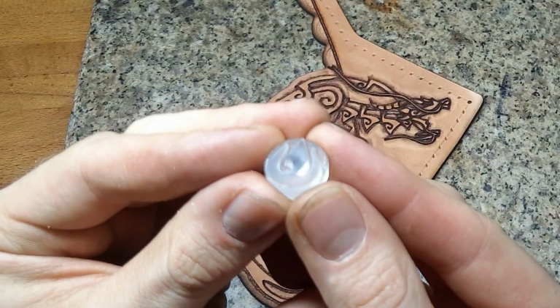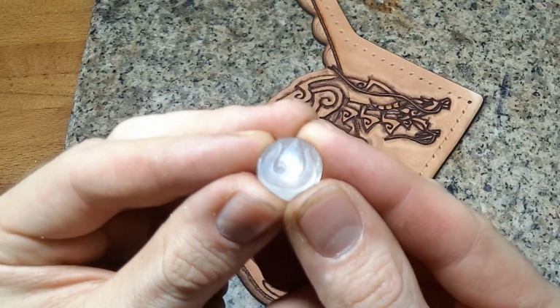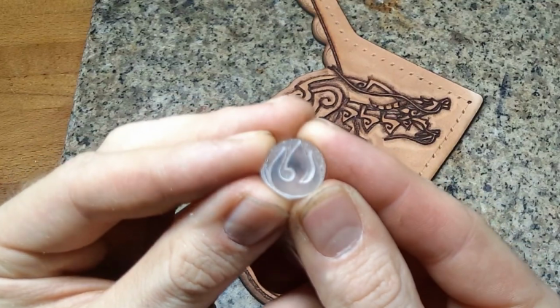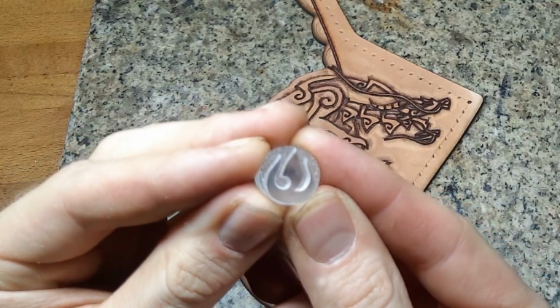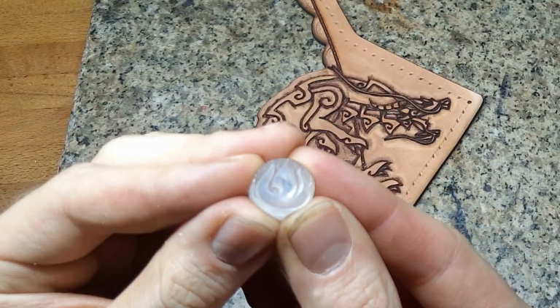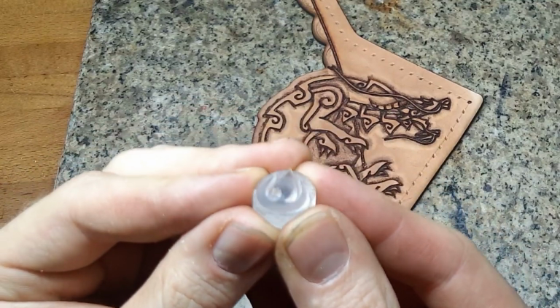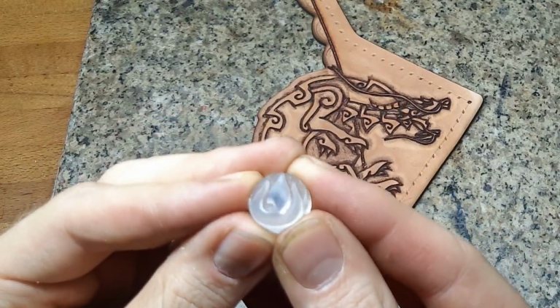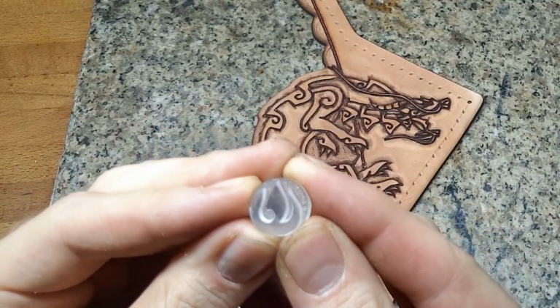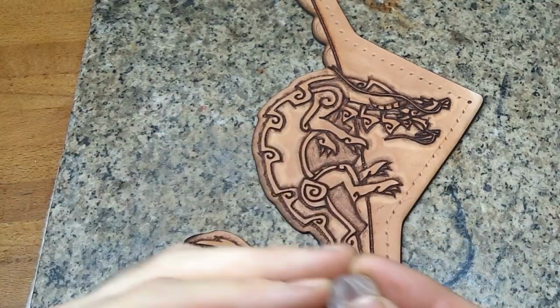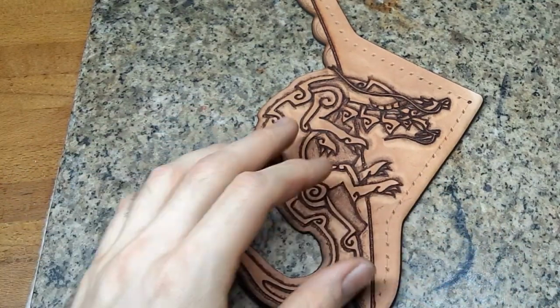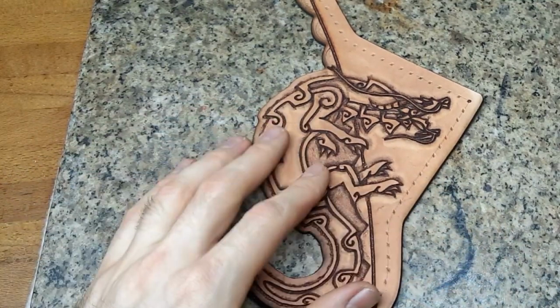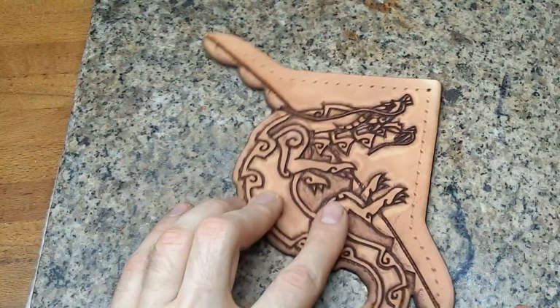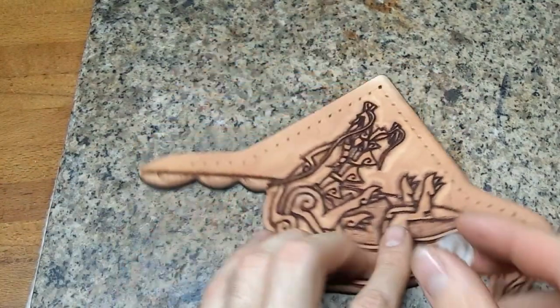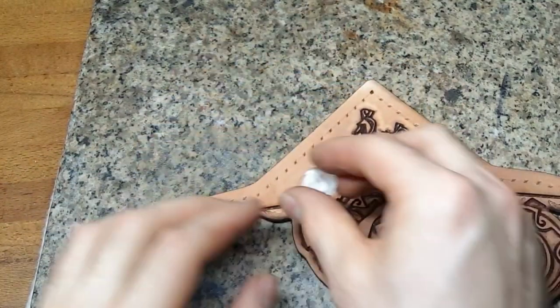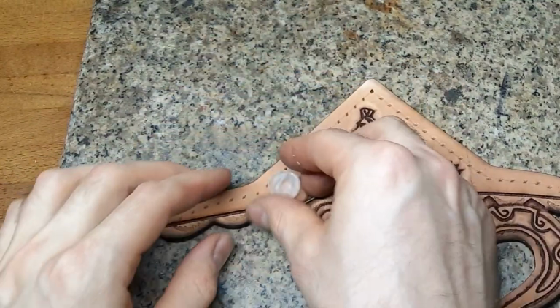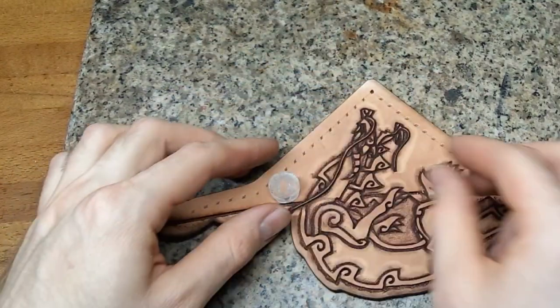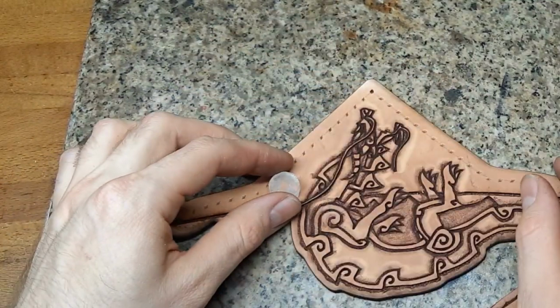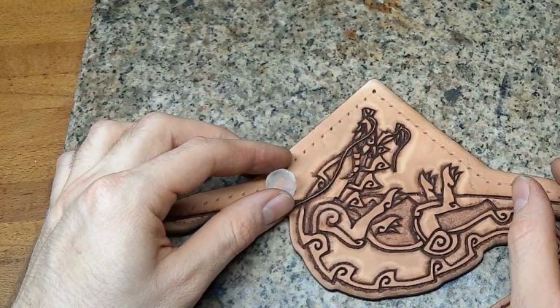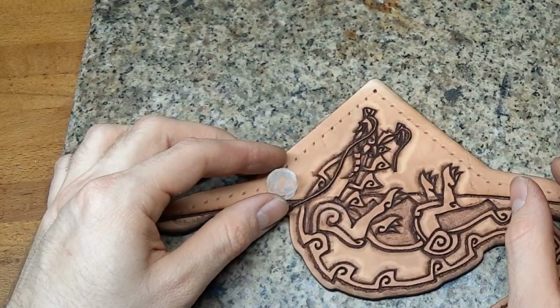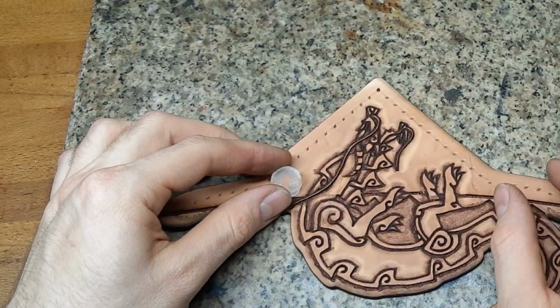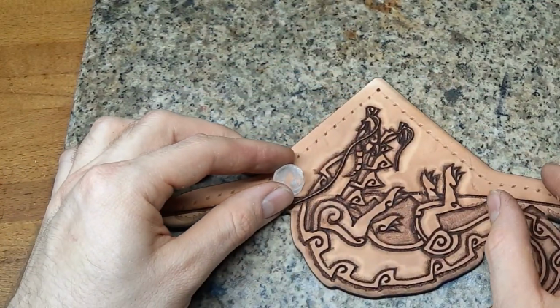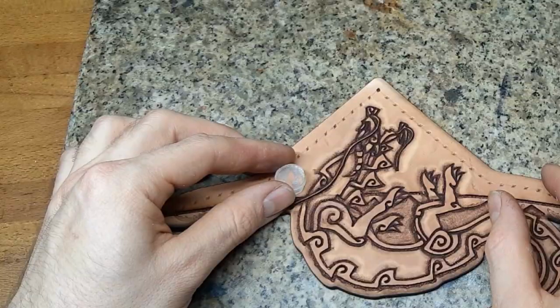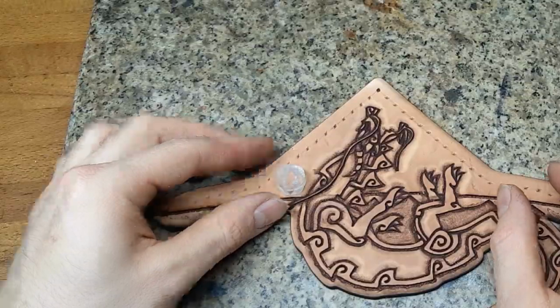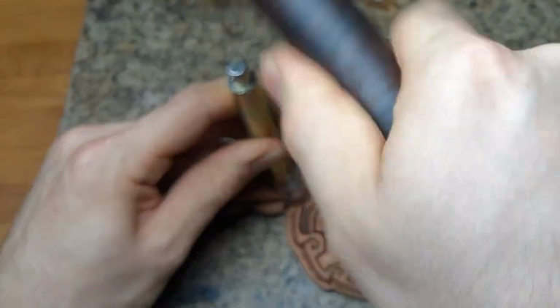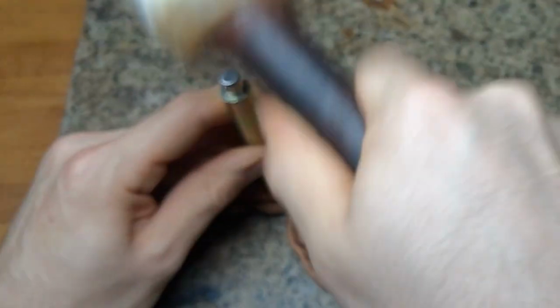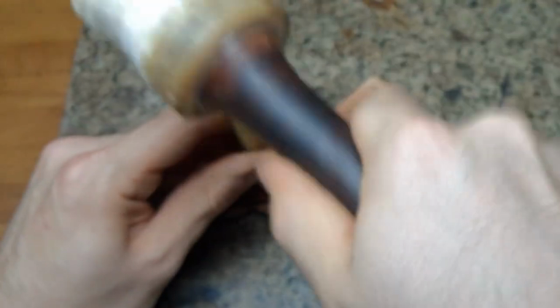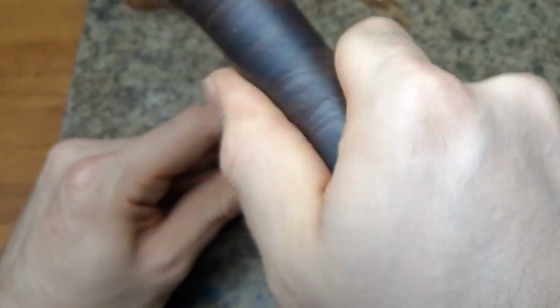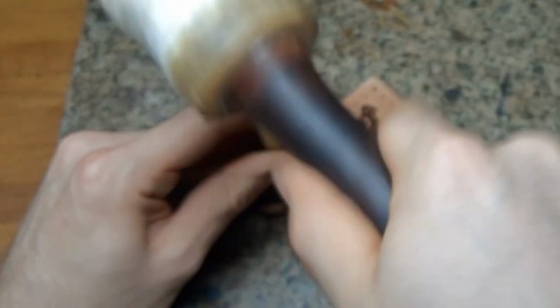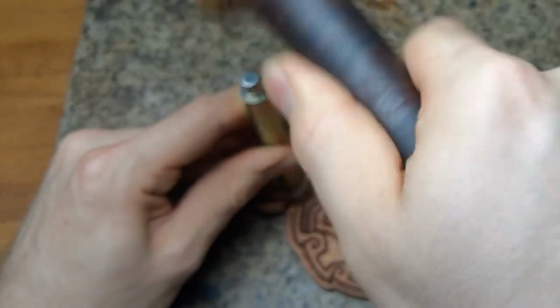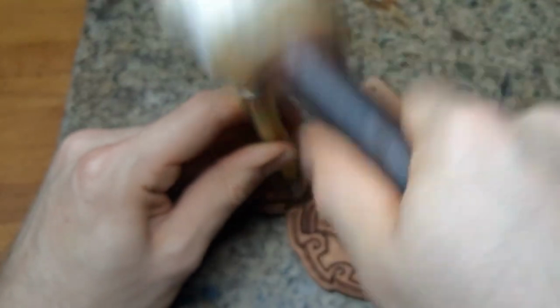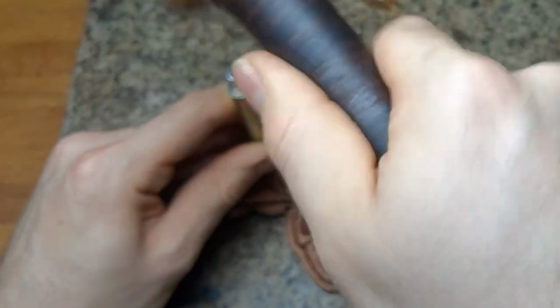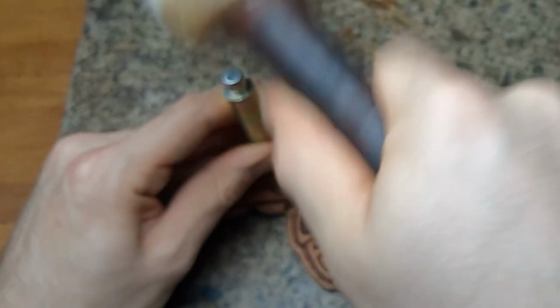Lately, I've made some tests using a laser to cut my own stamps from acrylic glass, and this is where I use one.